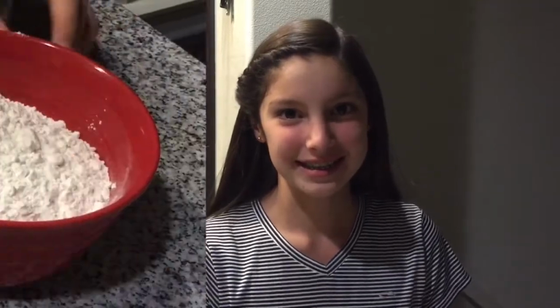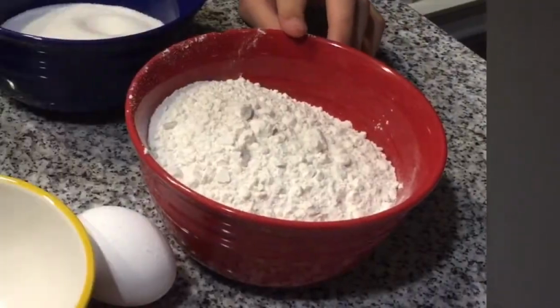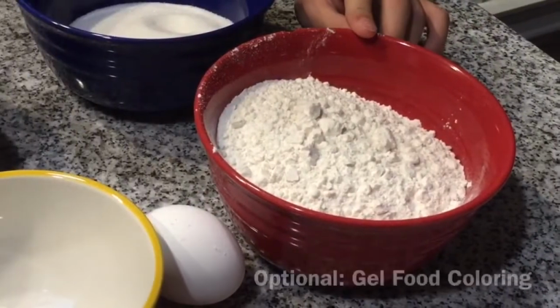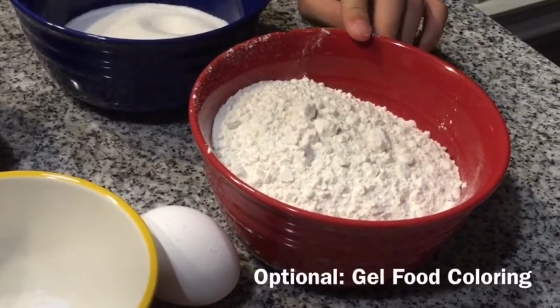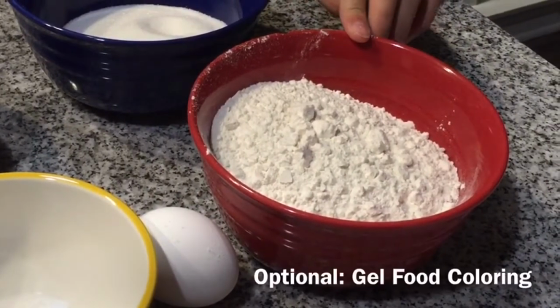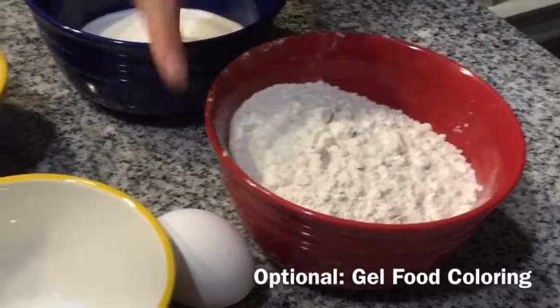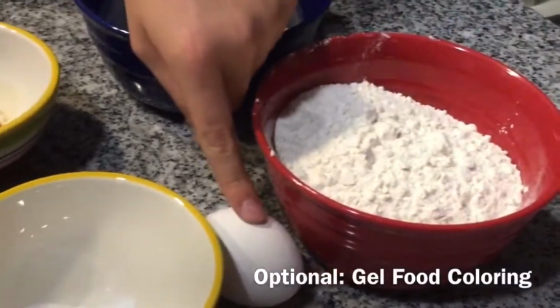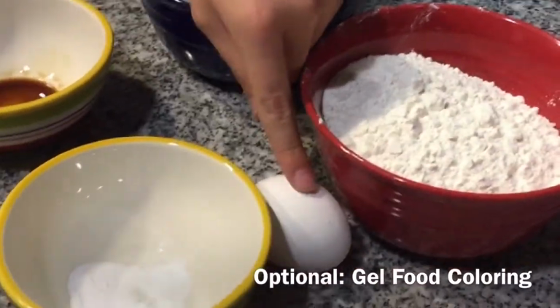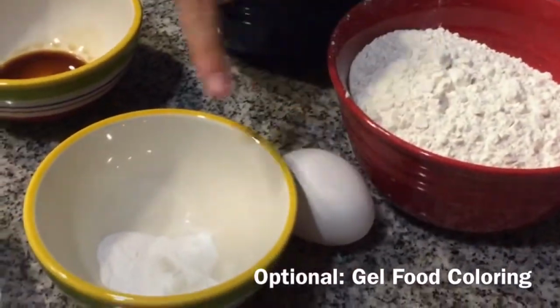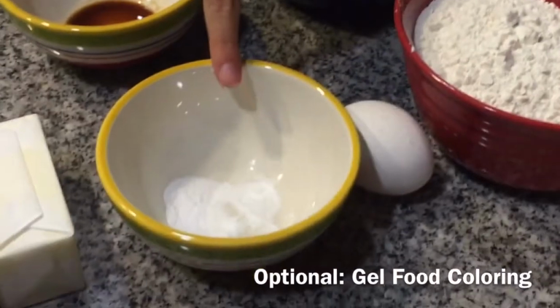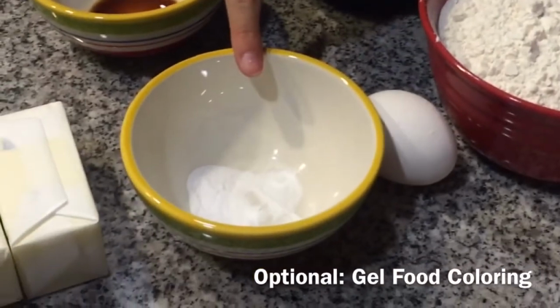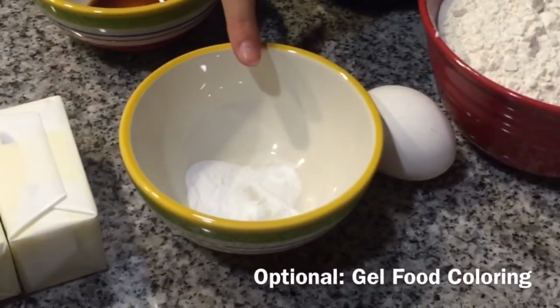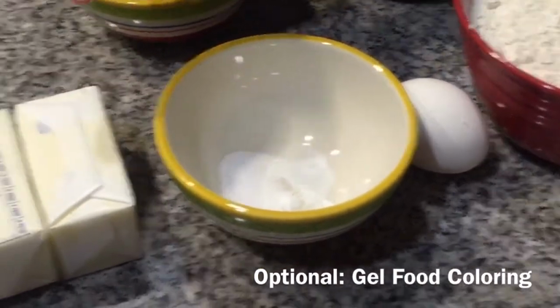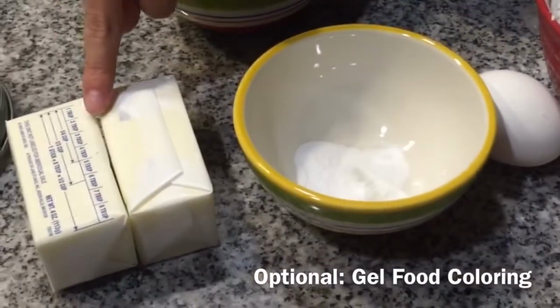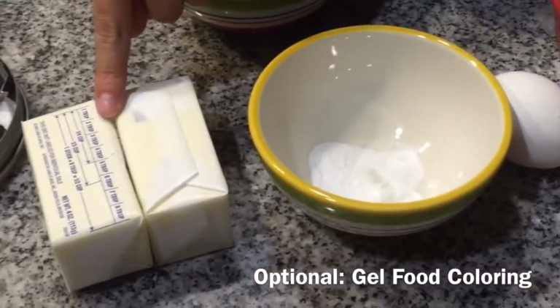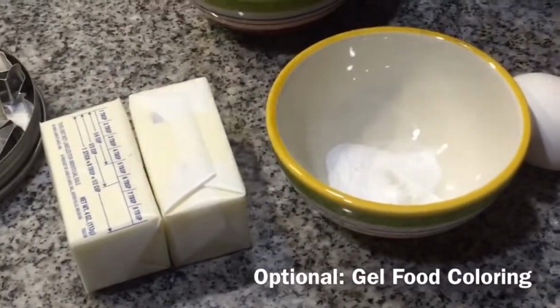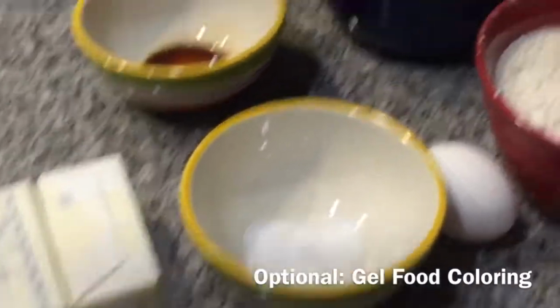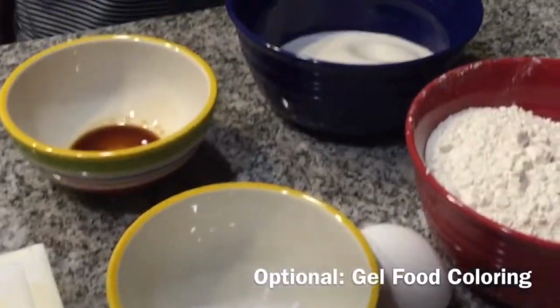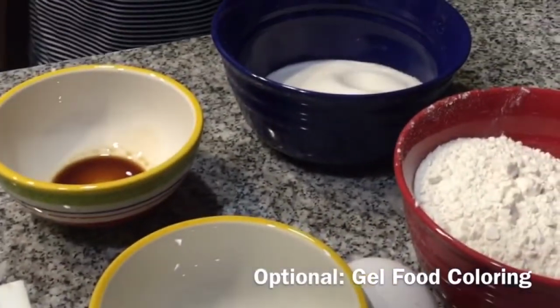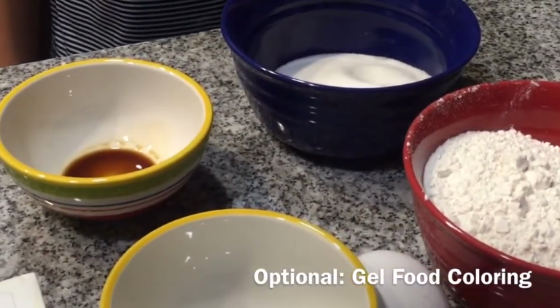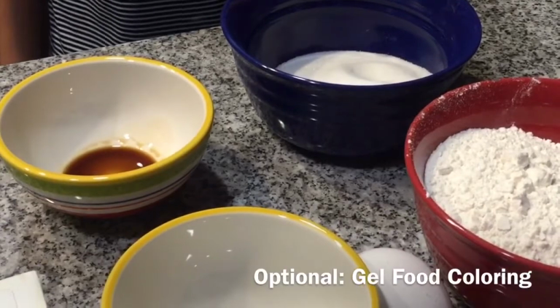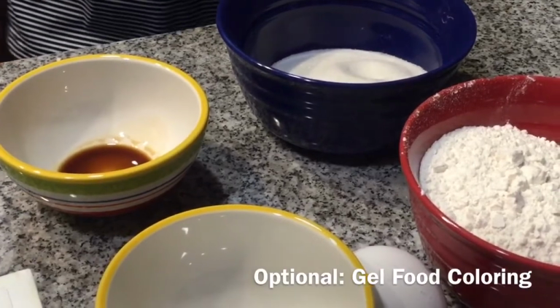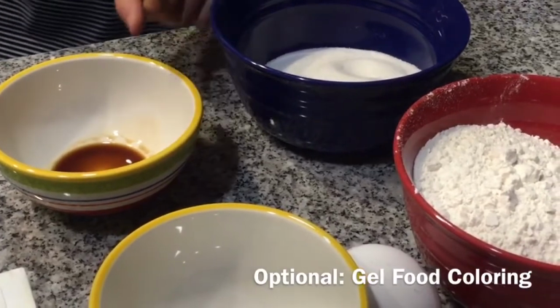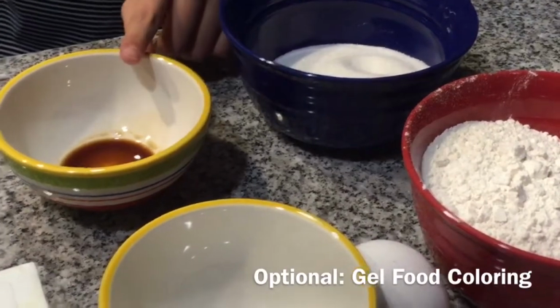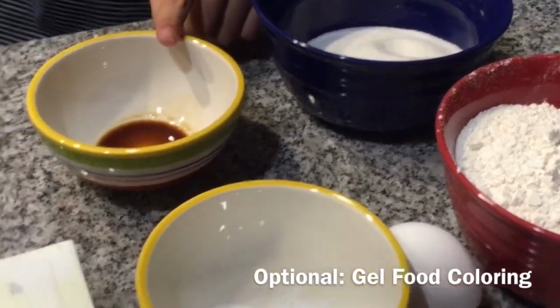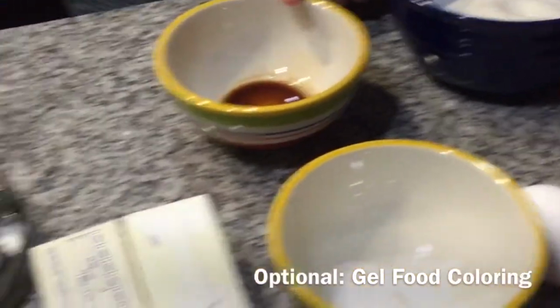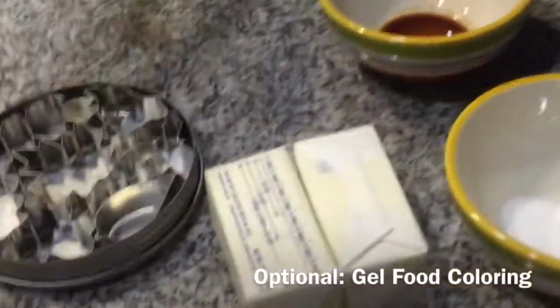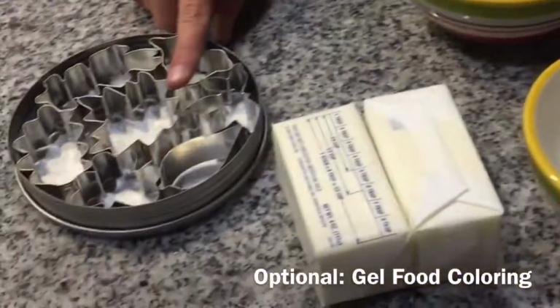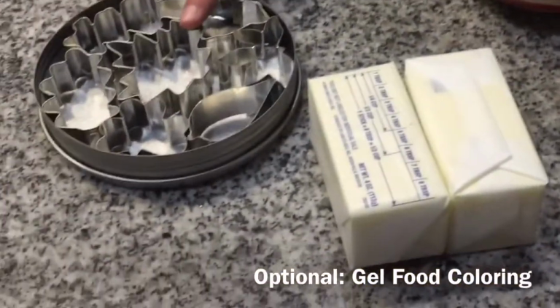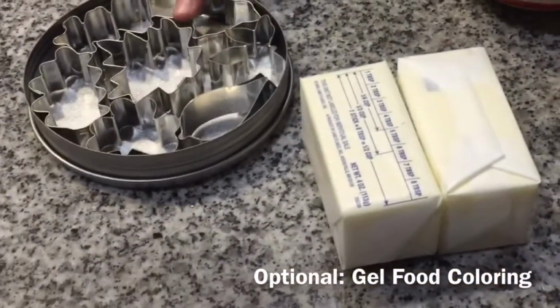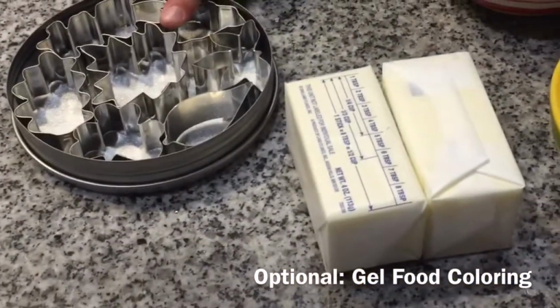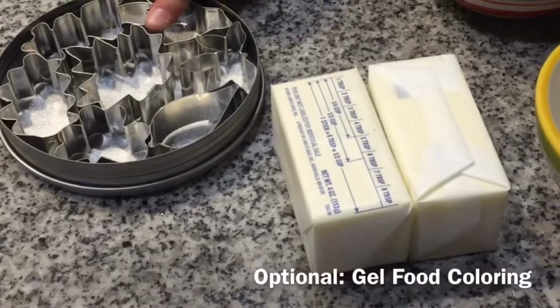You're going to need 1 and 3/4 cups of flour, 1 egg, half a teaspoon of baking soda, 2 sticks of butter, 3/4 cup of sugar, 1 teaspoon of vanilla, and cookie cutters that look like leaves.